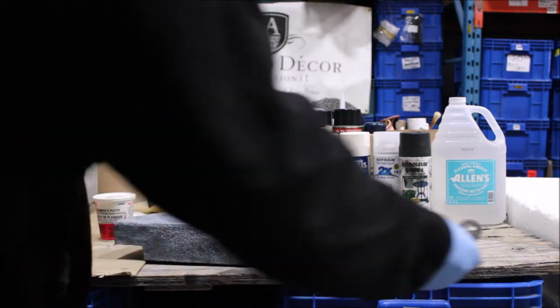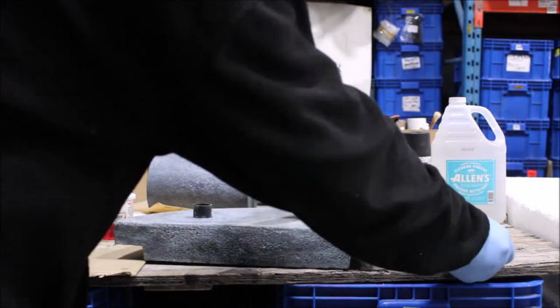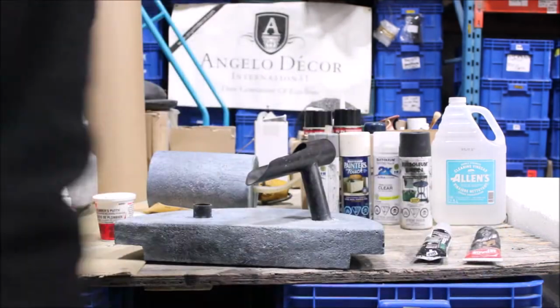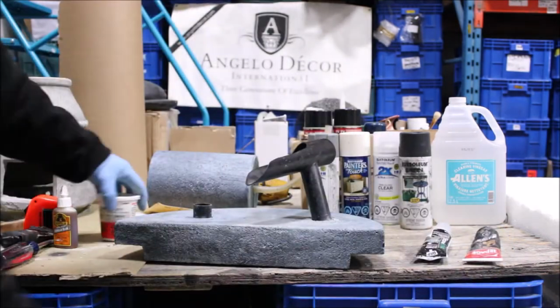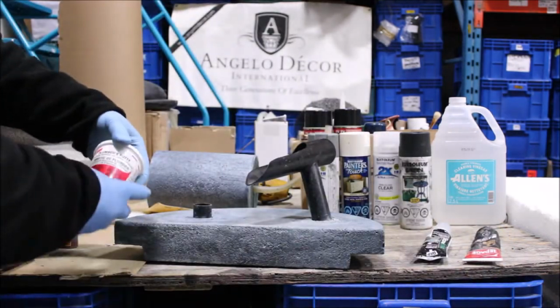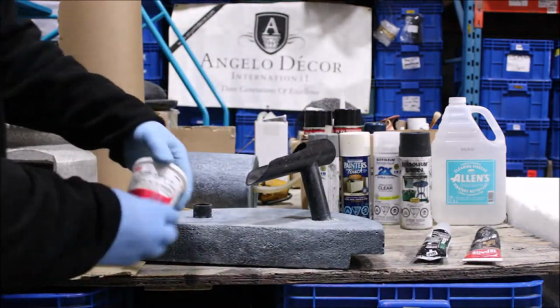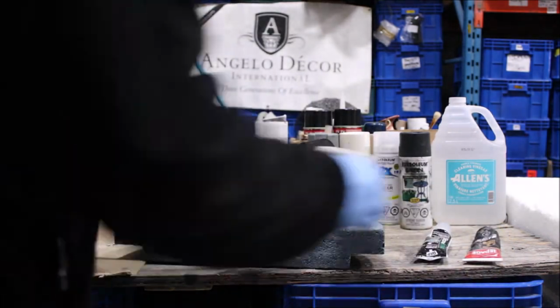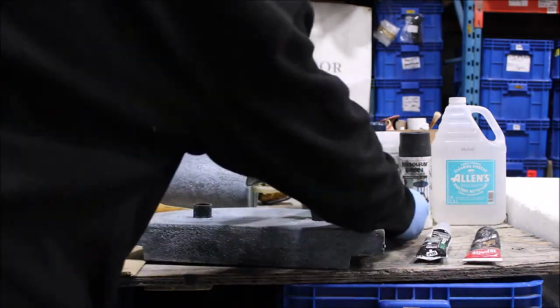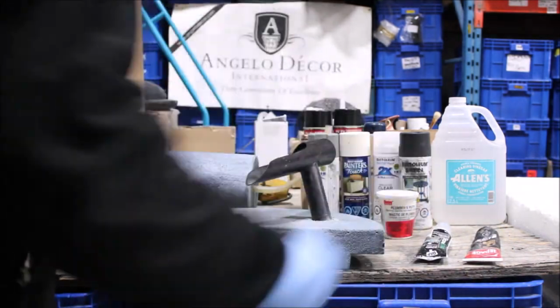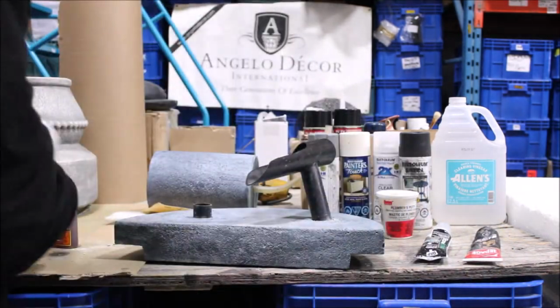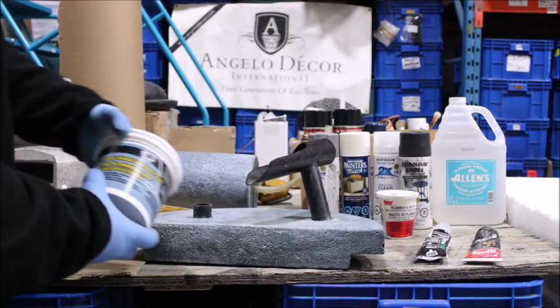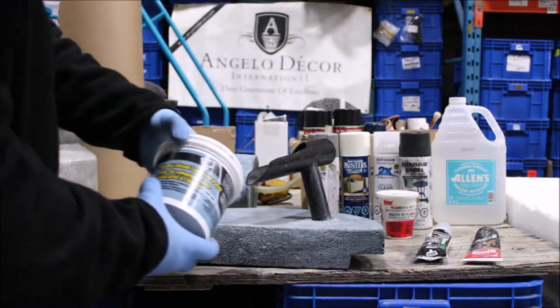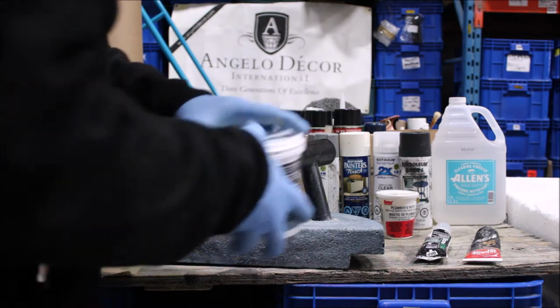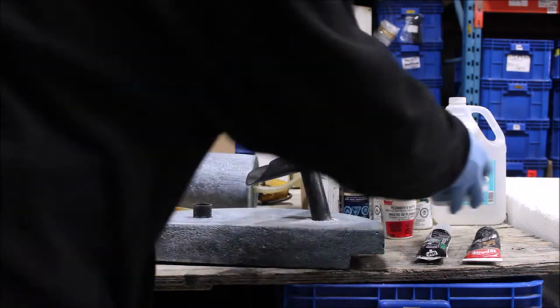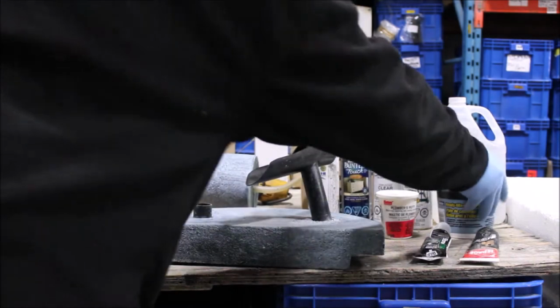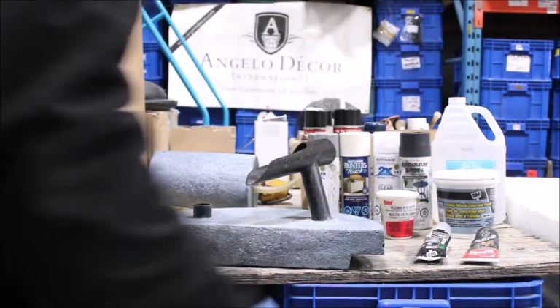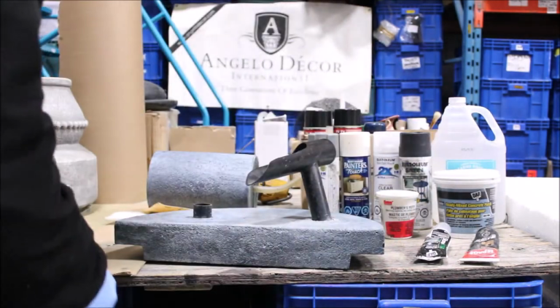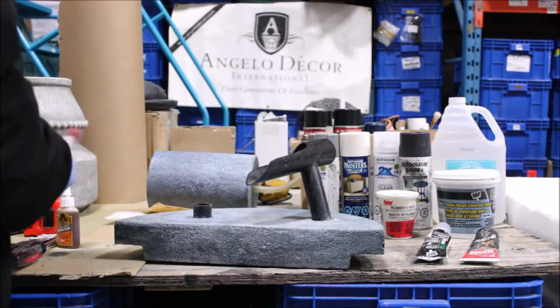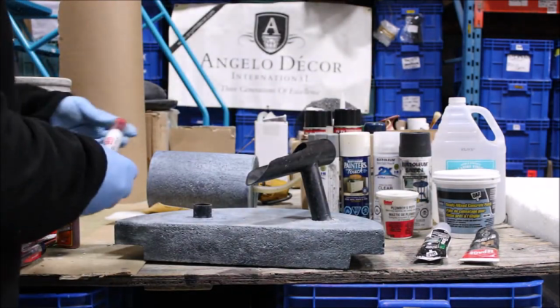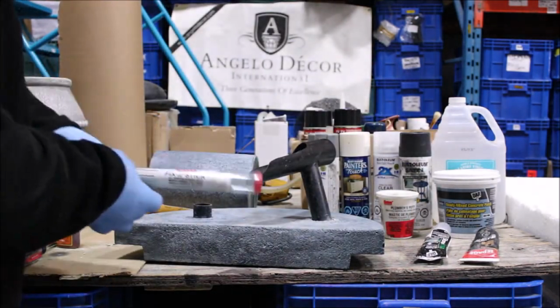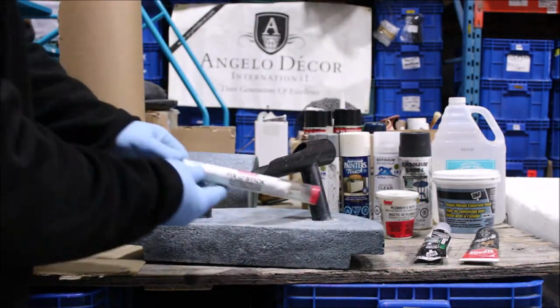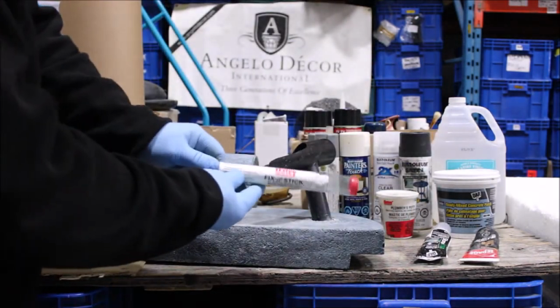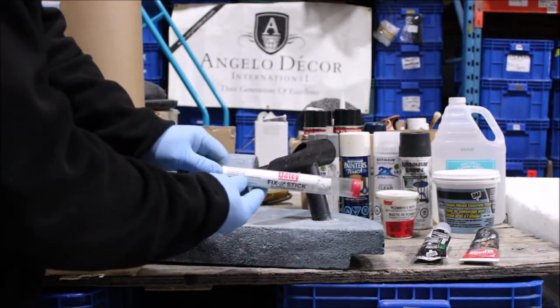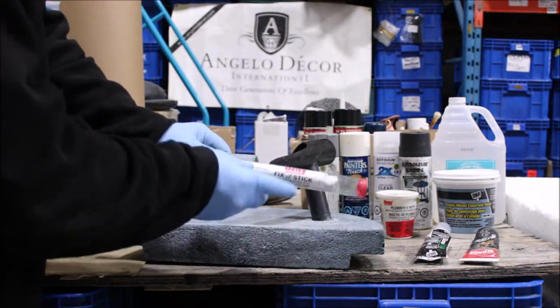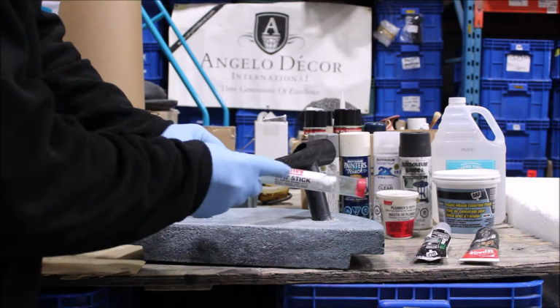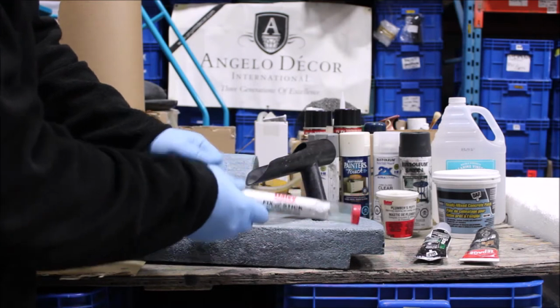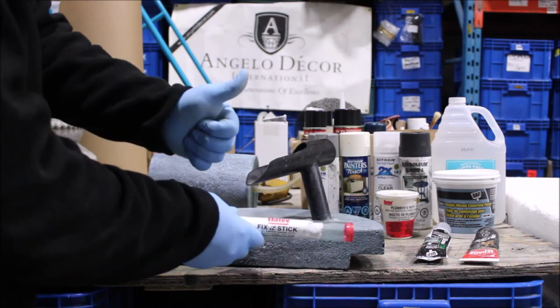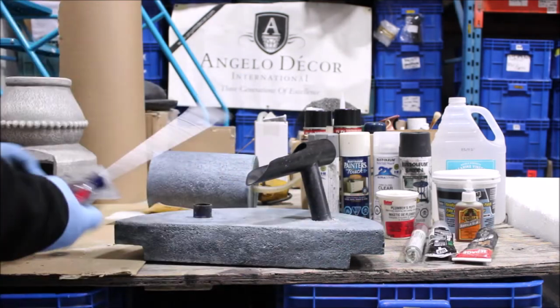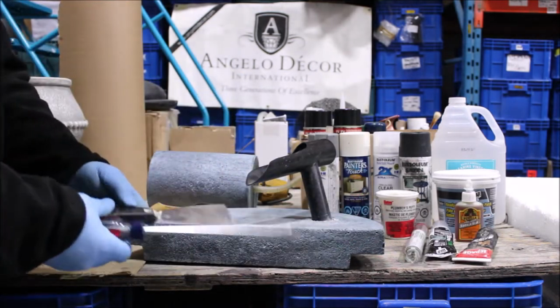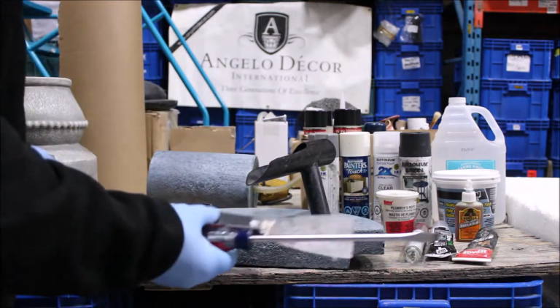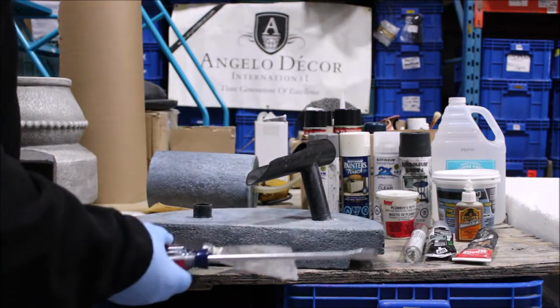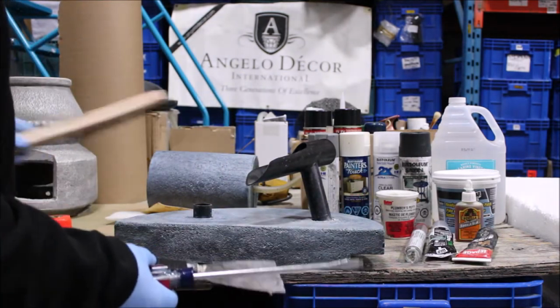while others may require some glues and epoxies that will bring your item back to life. For this repair, we're going to be using some glues and epoxy putty. It's also good to have available some common tools for cleaning and preparation.